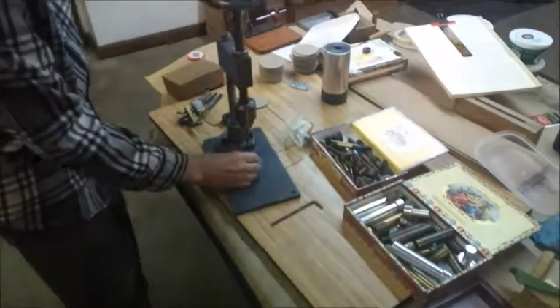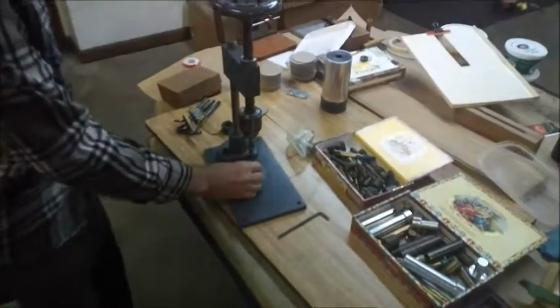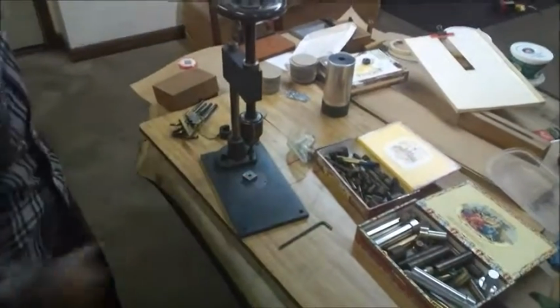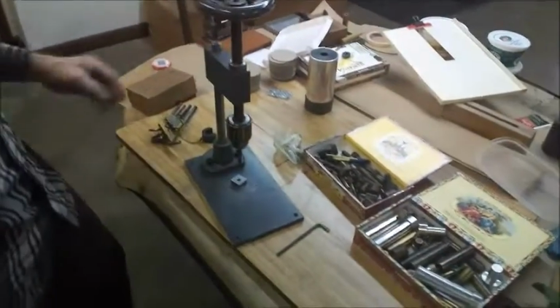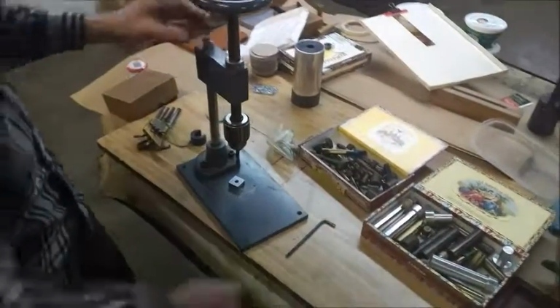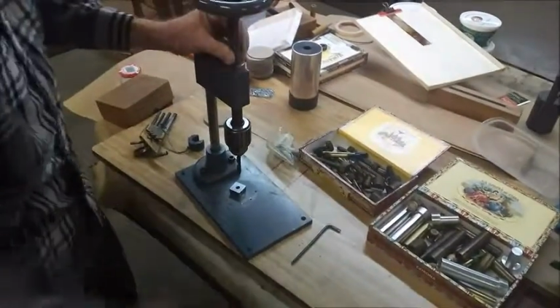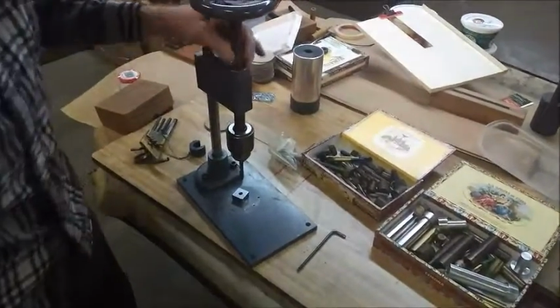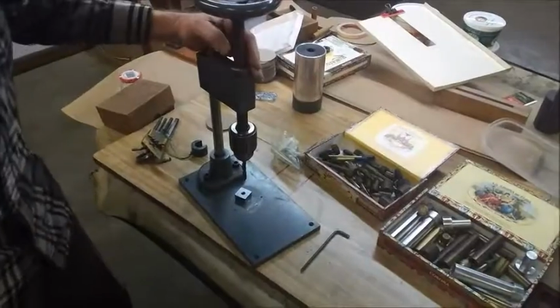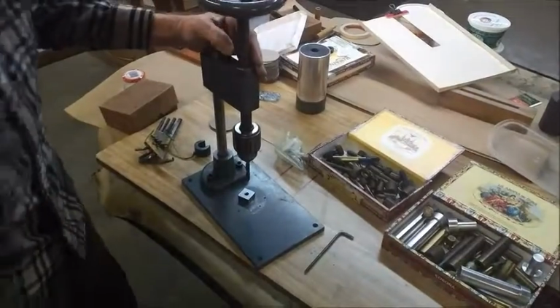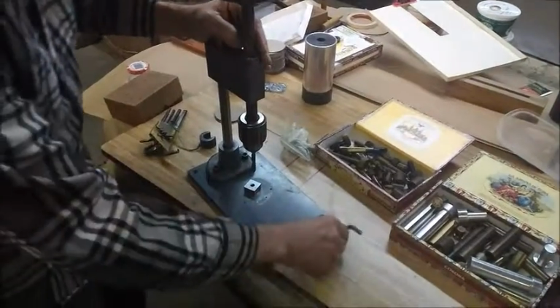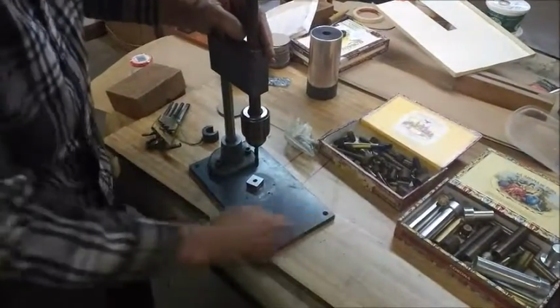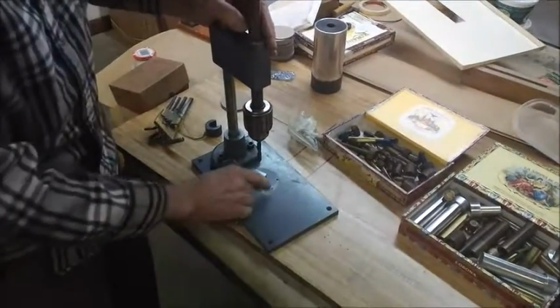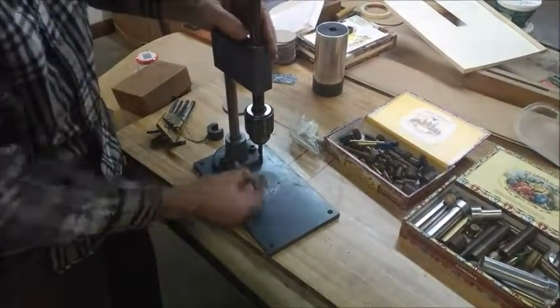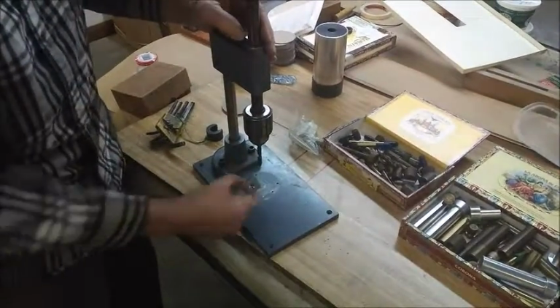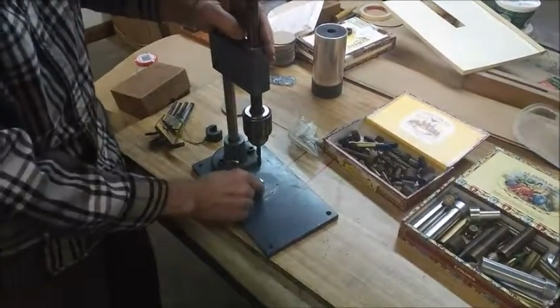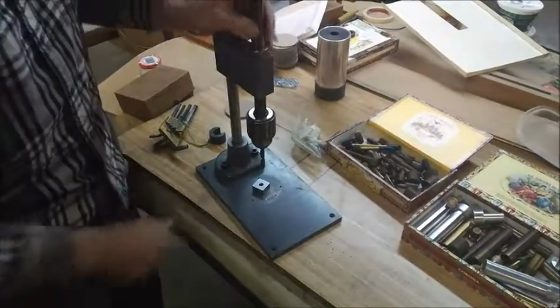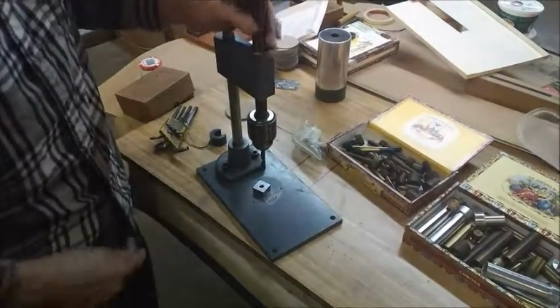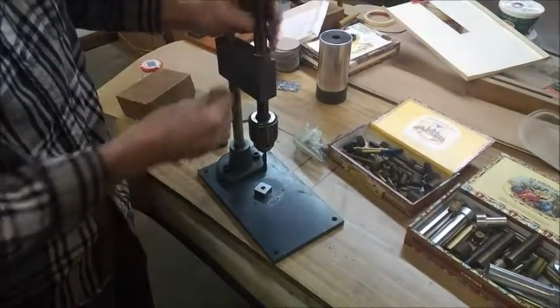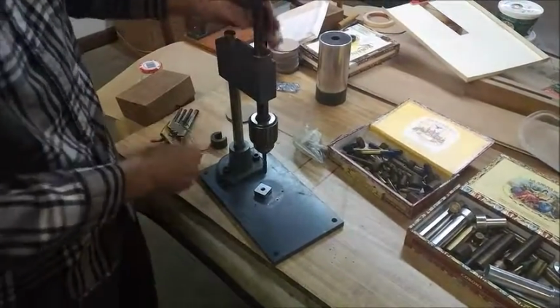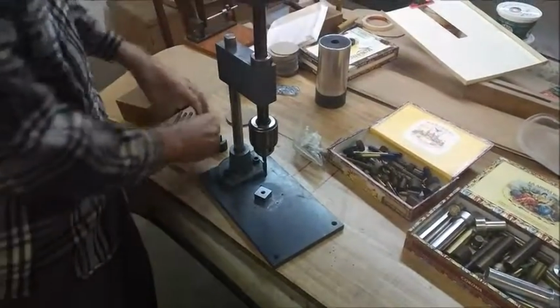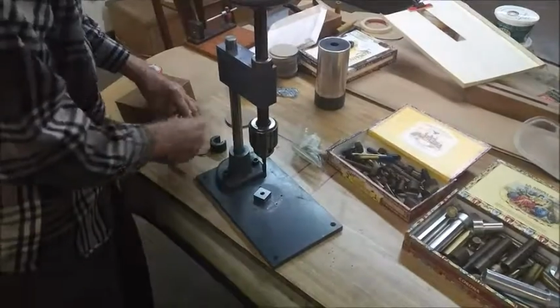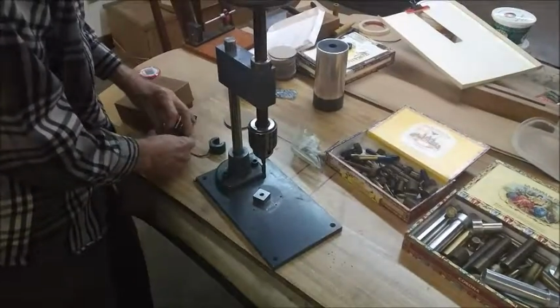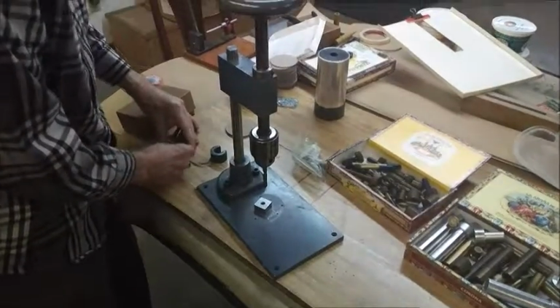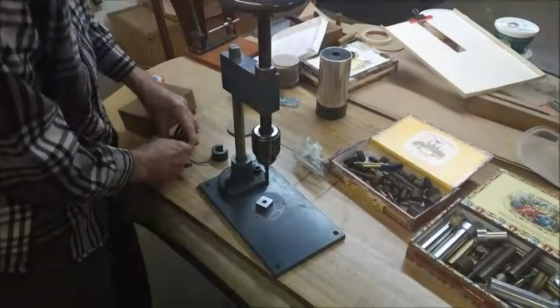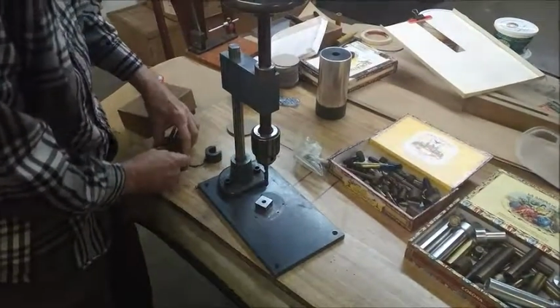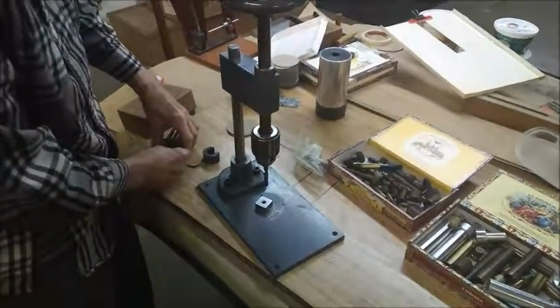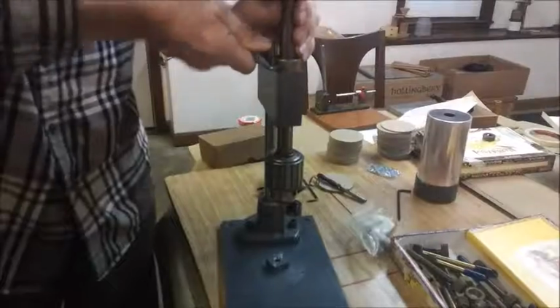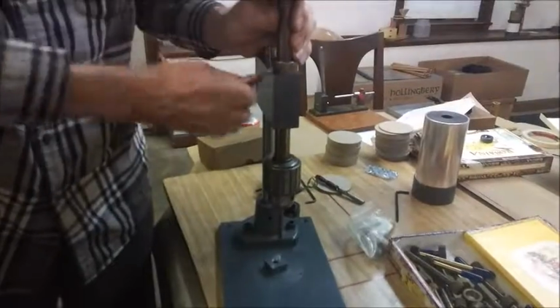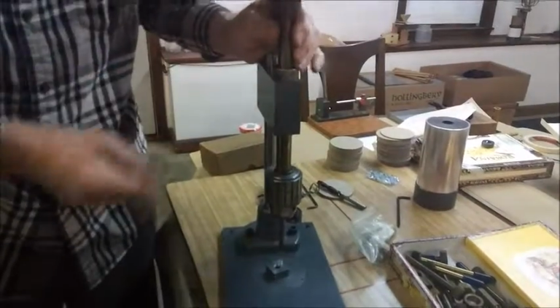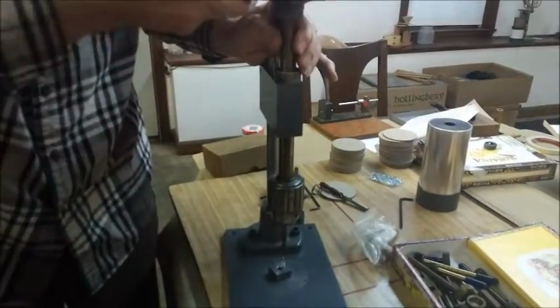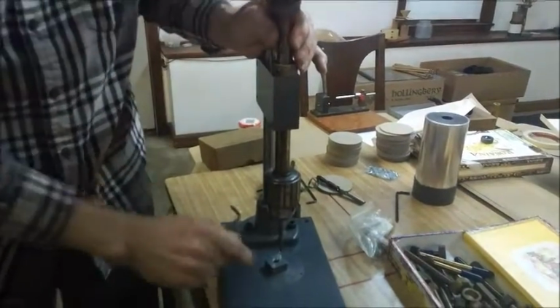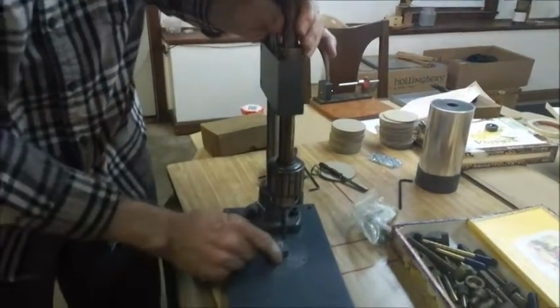We've got a drill in the chuck, and we chose a half-inch block to show you how to set the thing with the right Allen wrench. We're adjusting it right now.